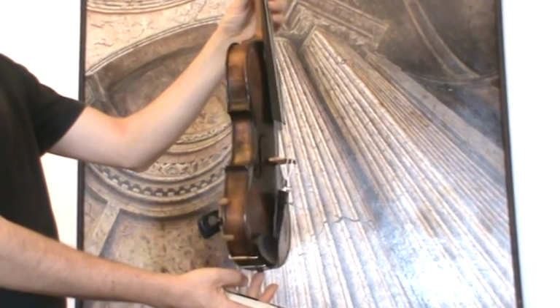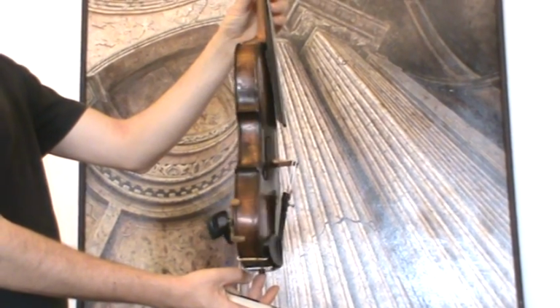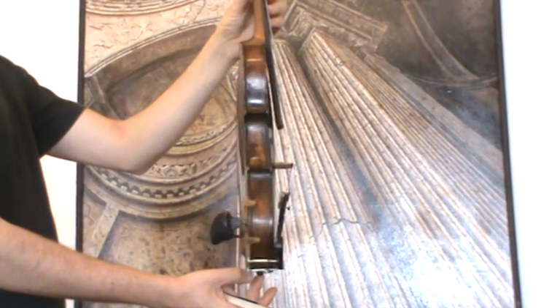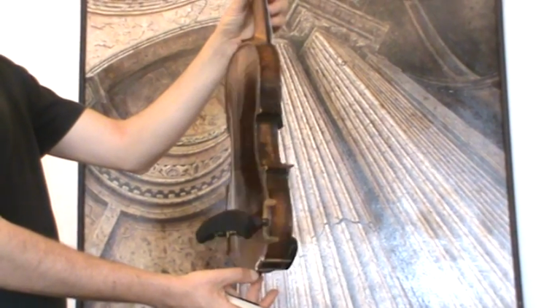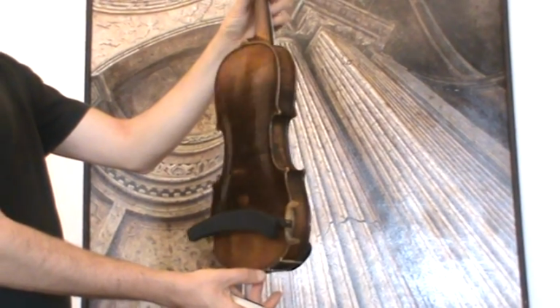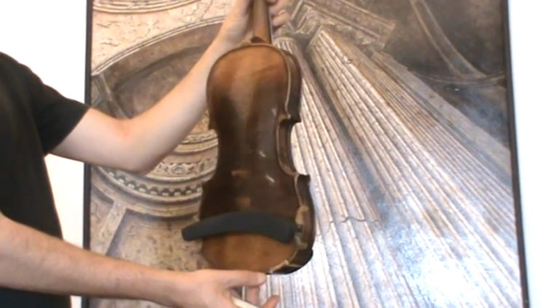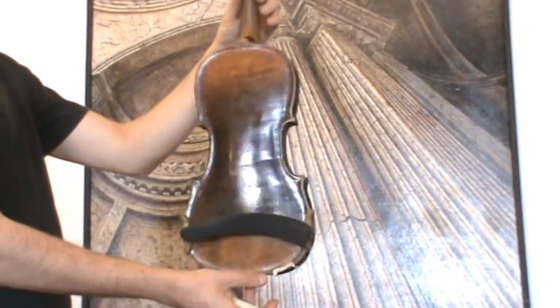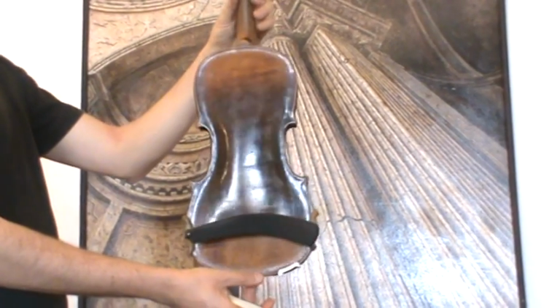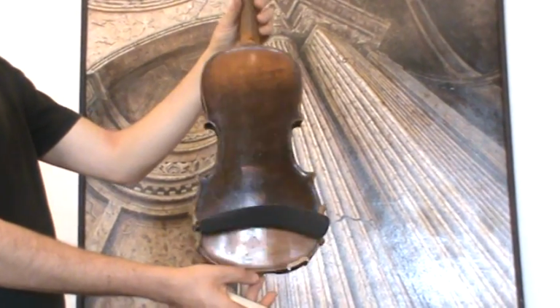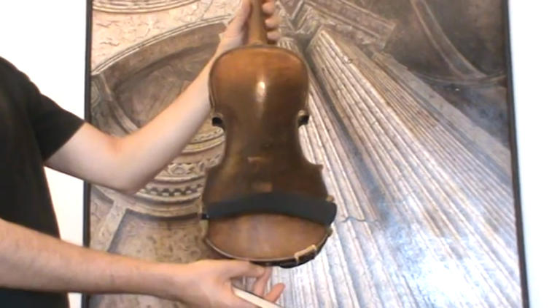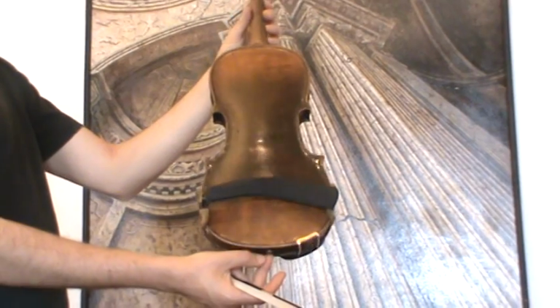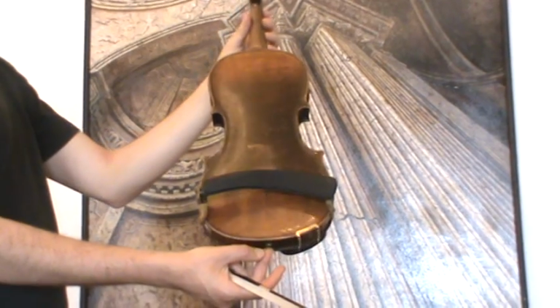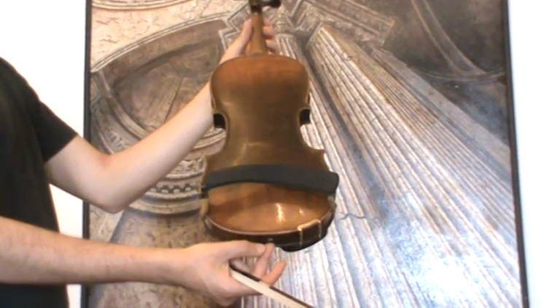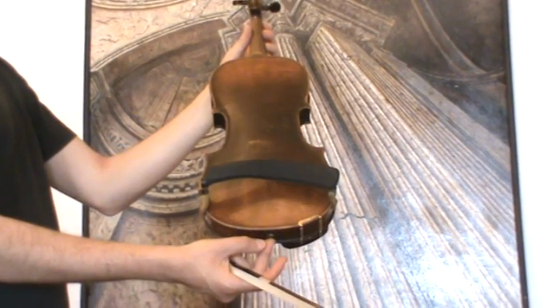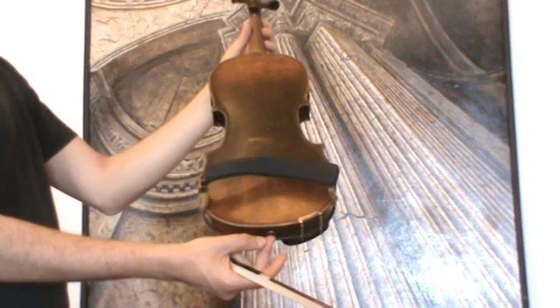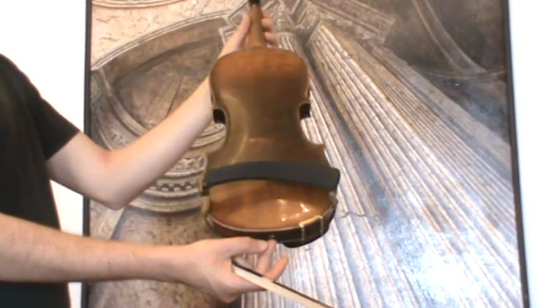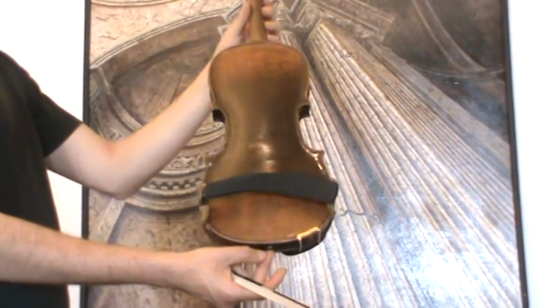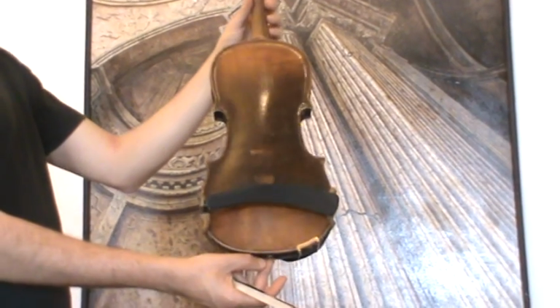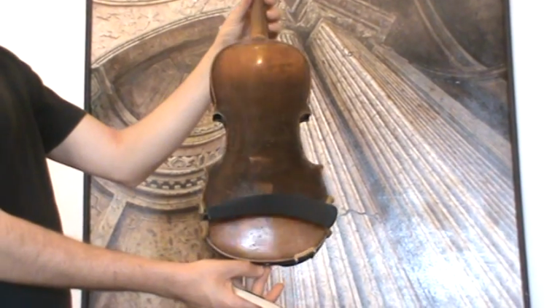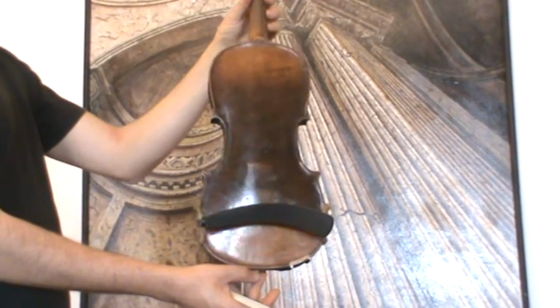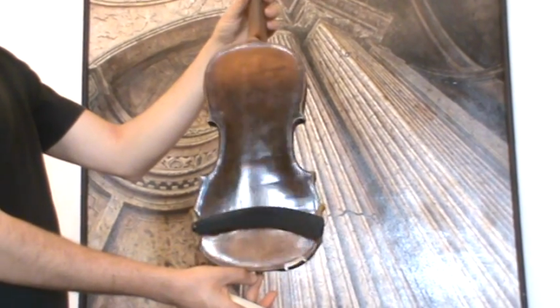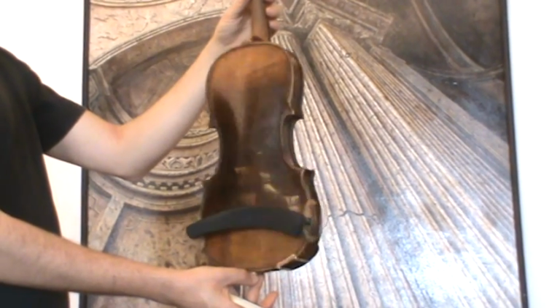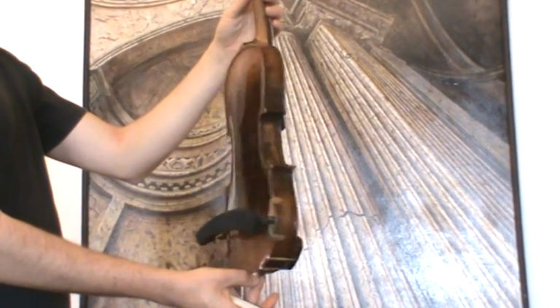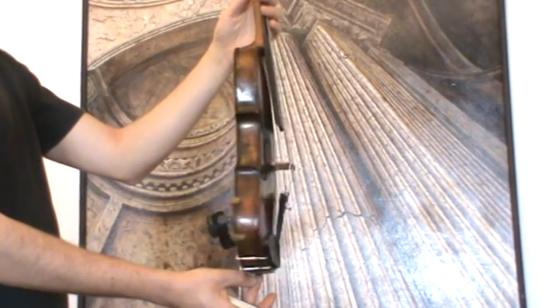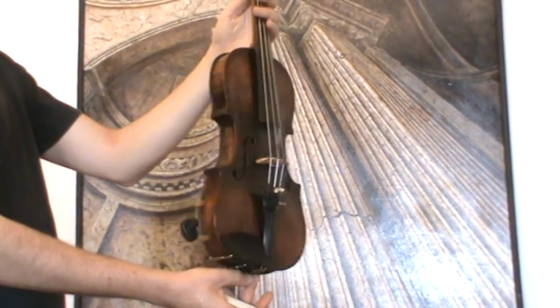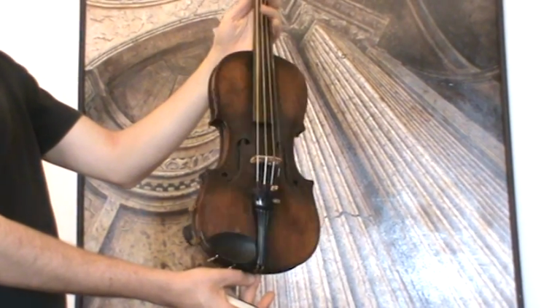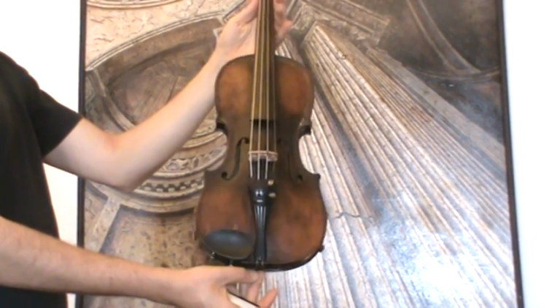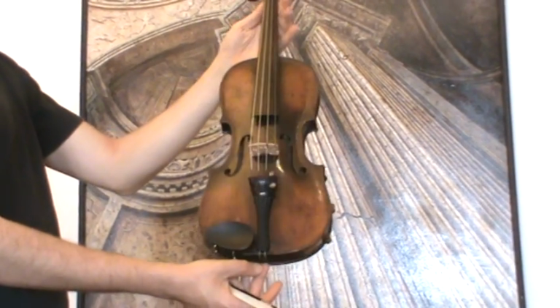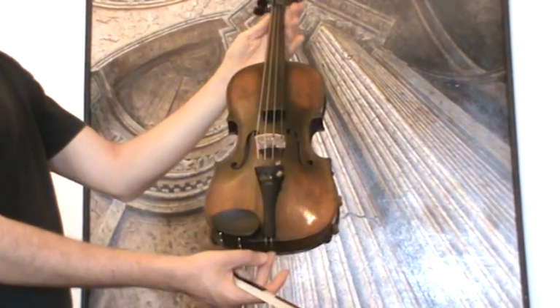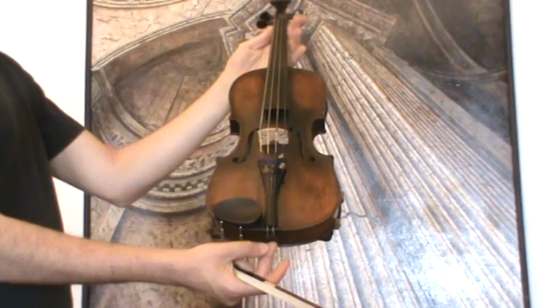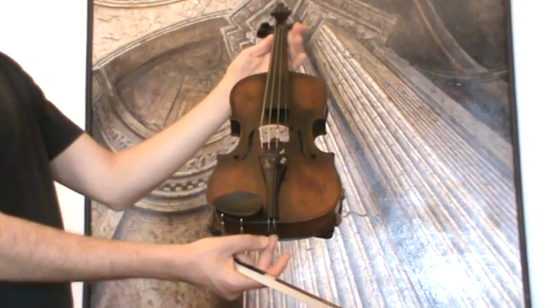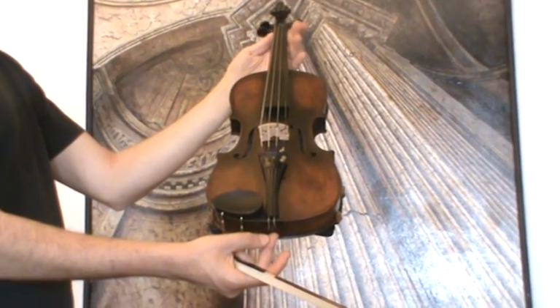The violin shows a one-piece flamed maple back and a finely grained spruce front.